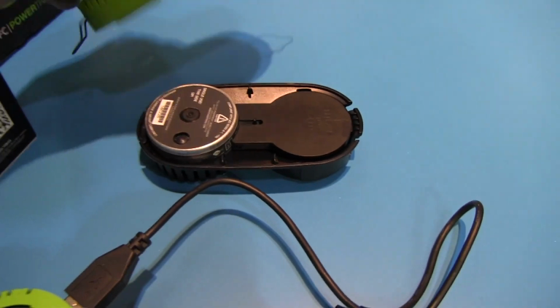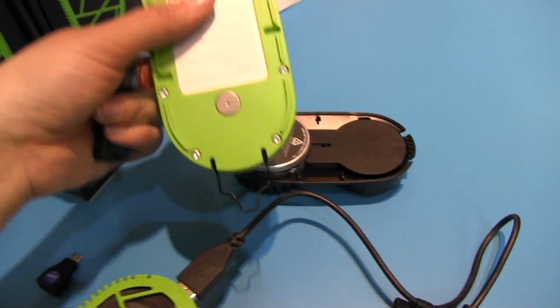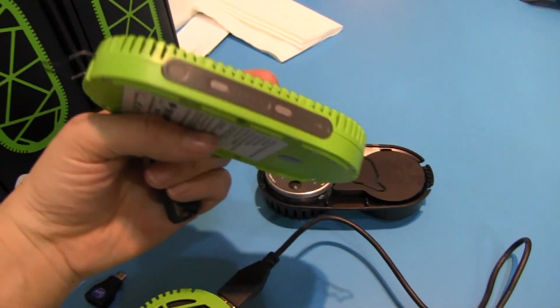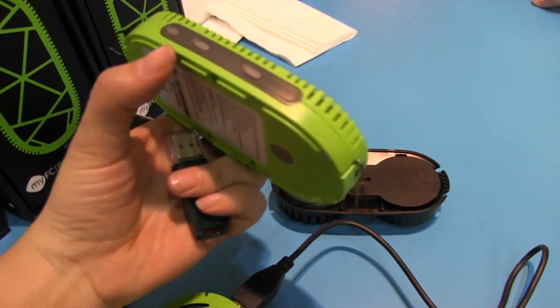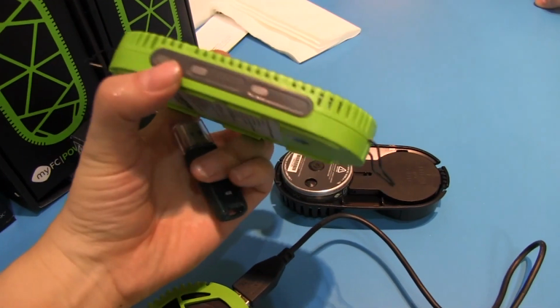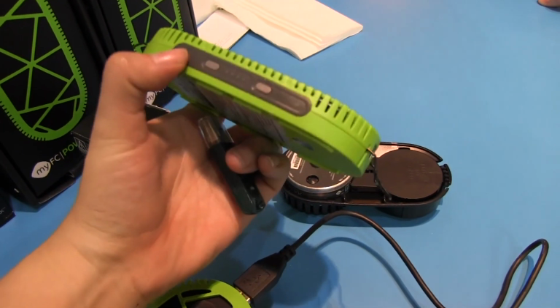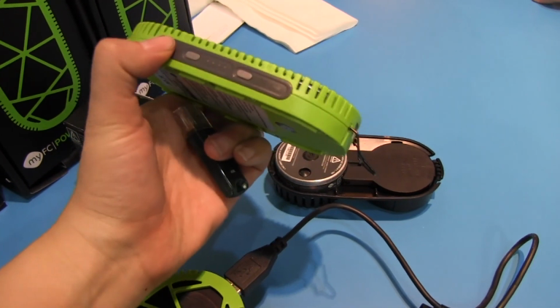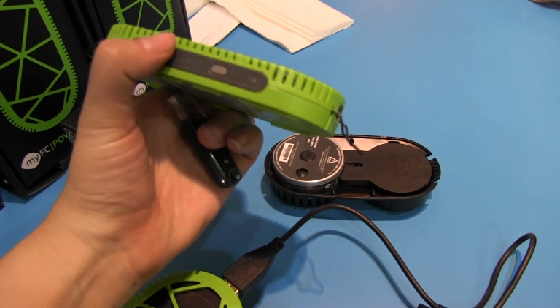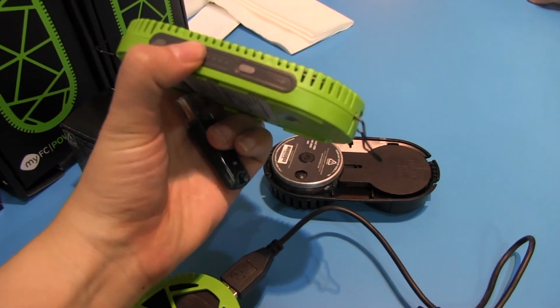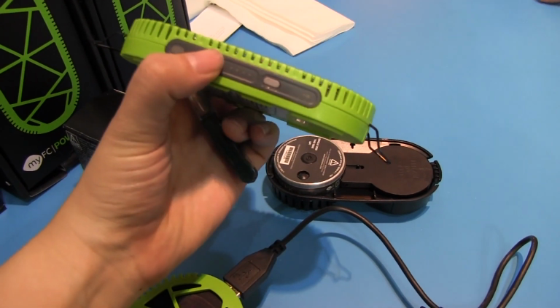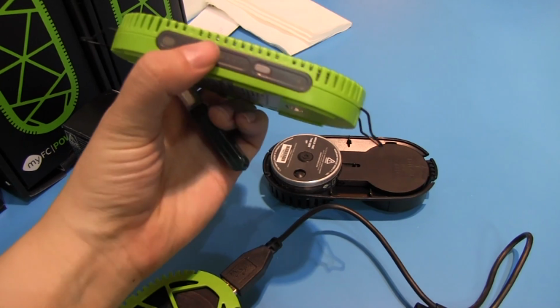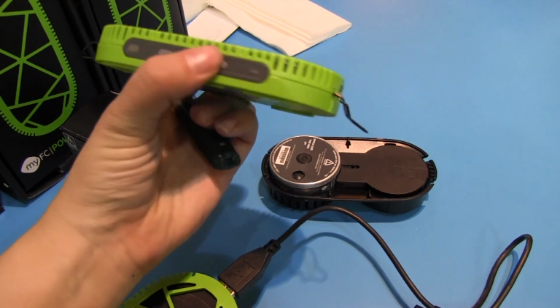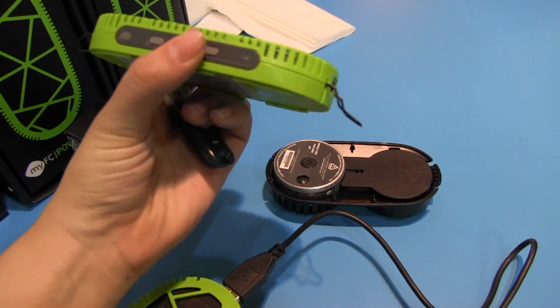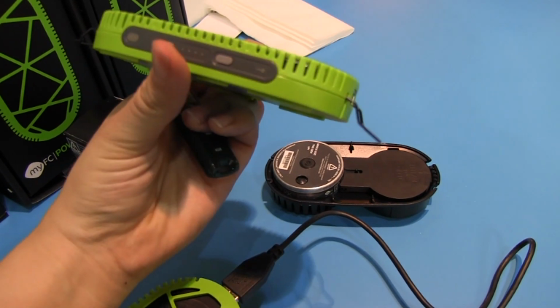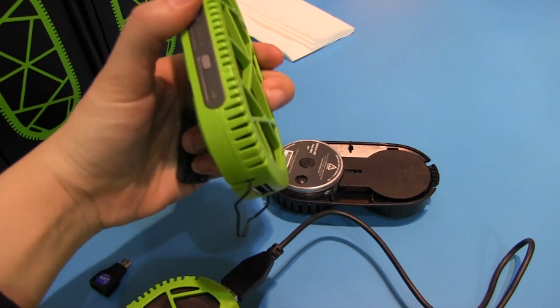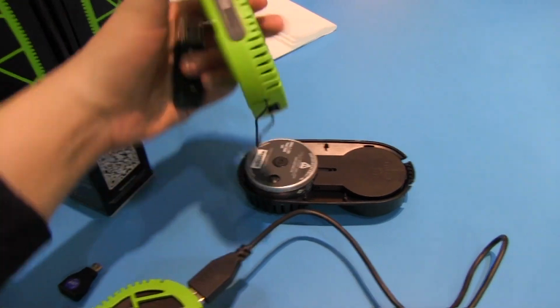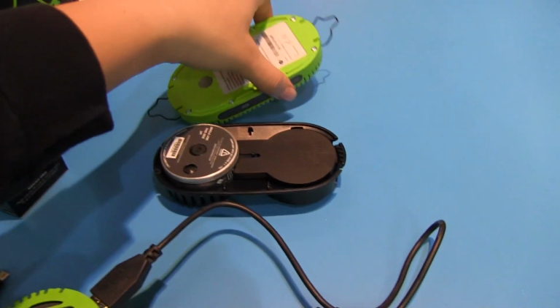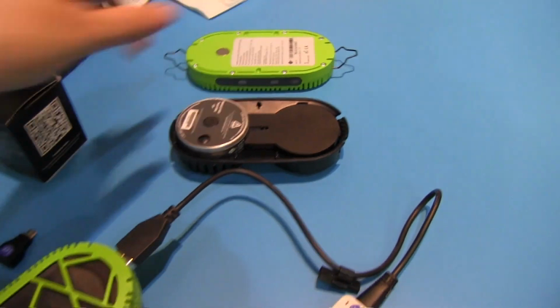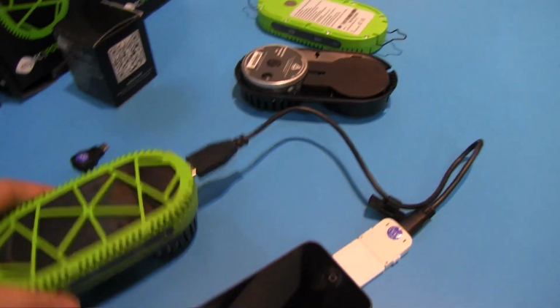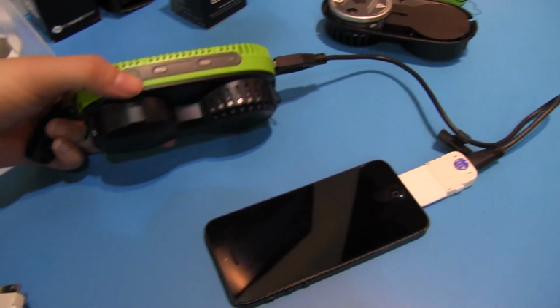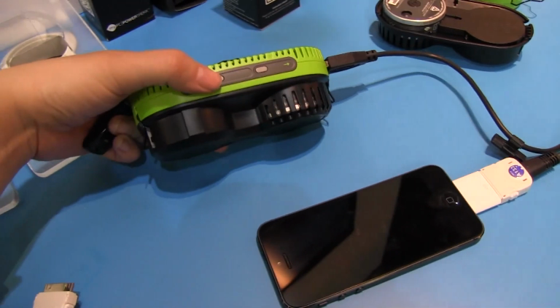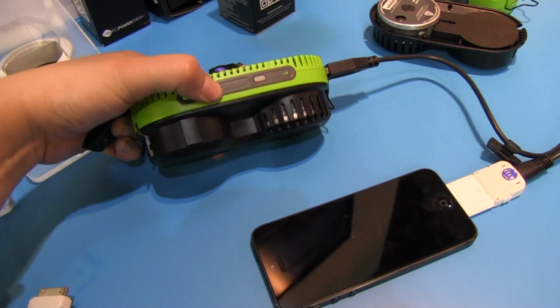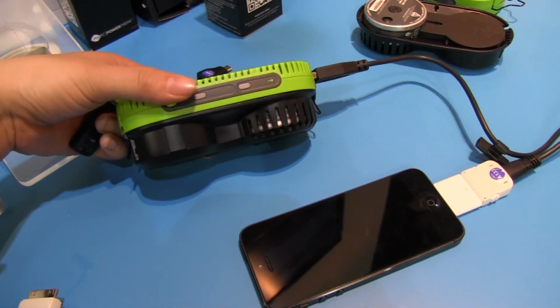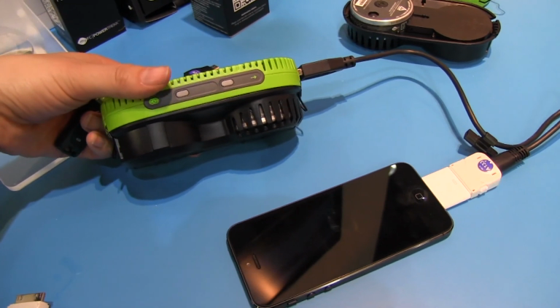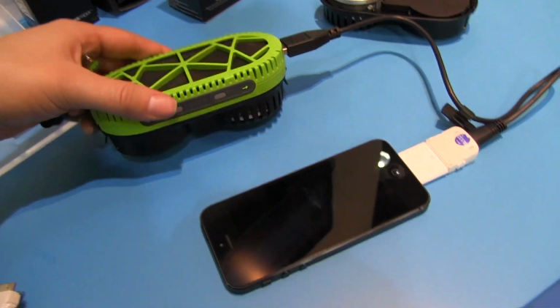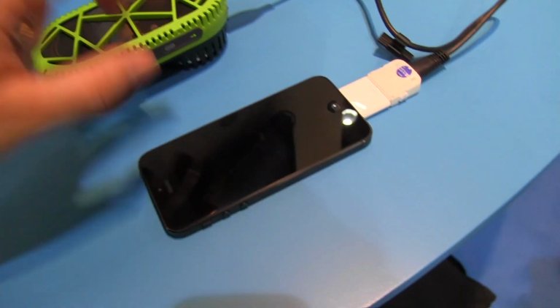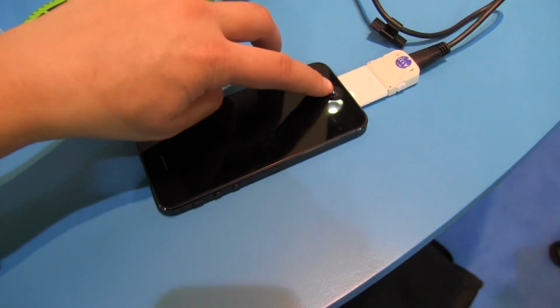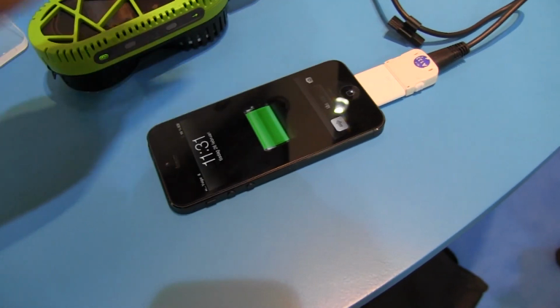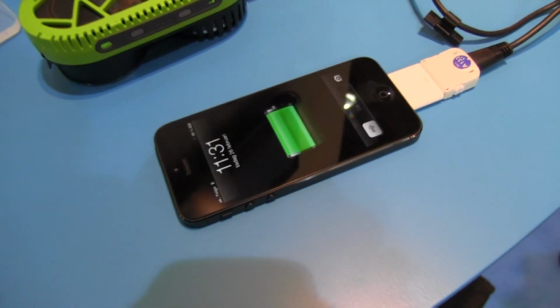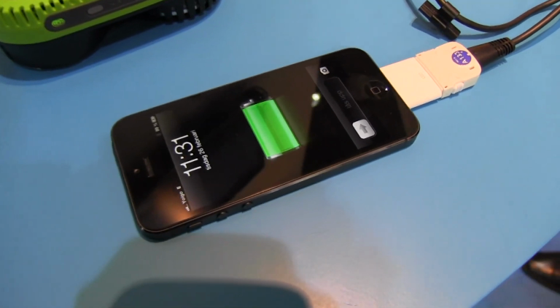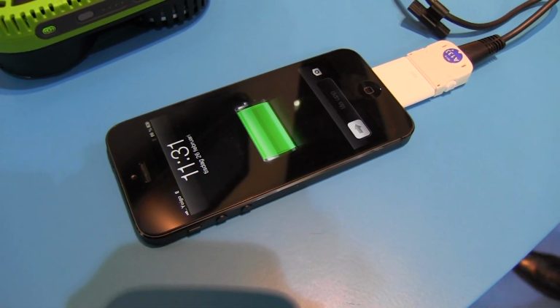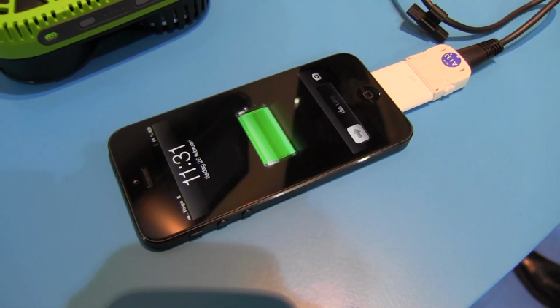You can see here, here's one of the cells from the top. Let's press this button here to see how full it is. This one here is working. You can see here it is charging the iPhone at 99%.